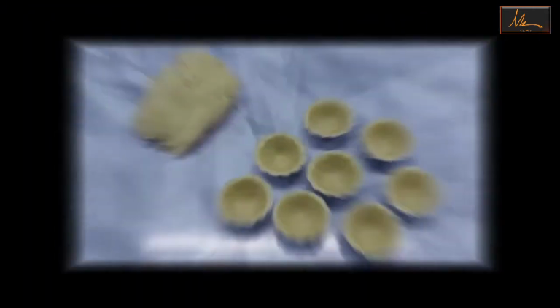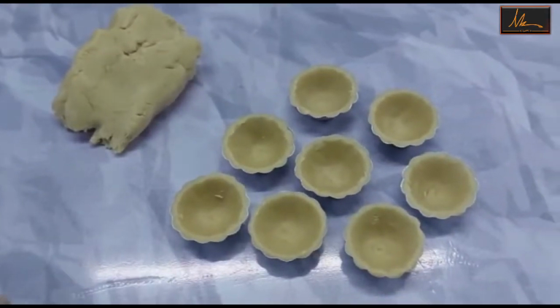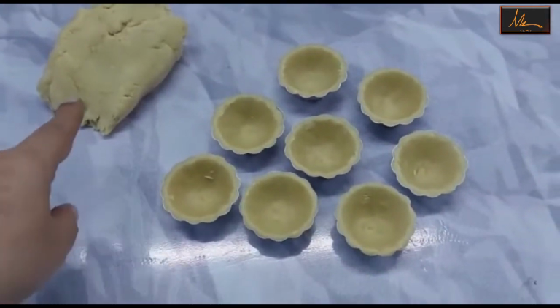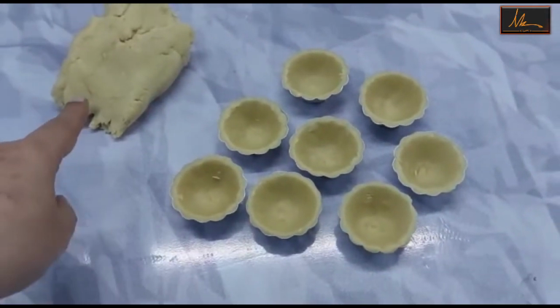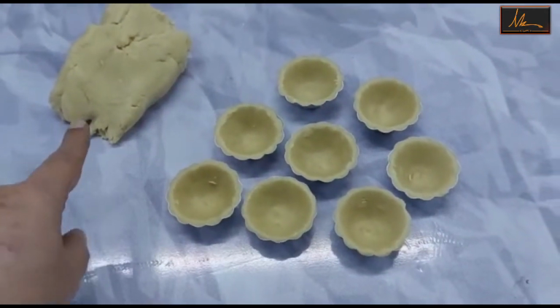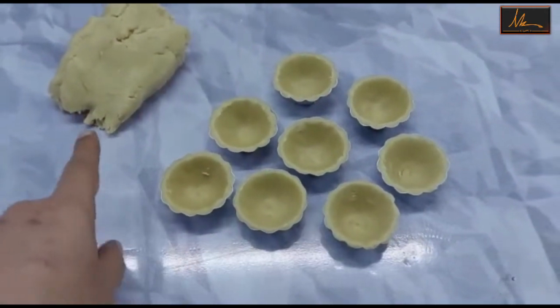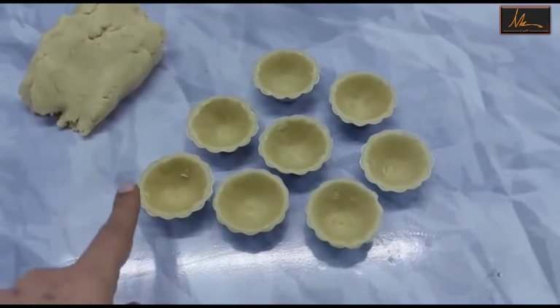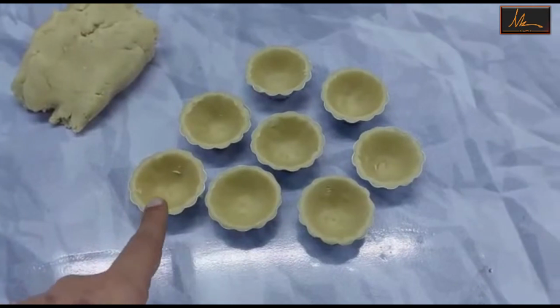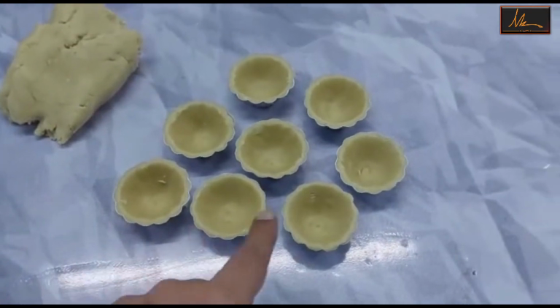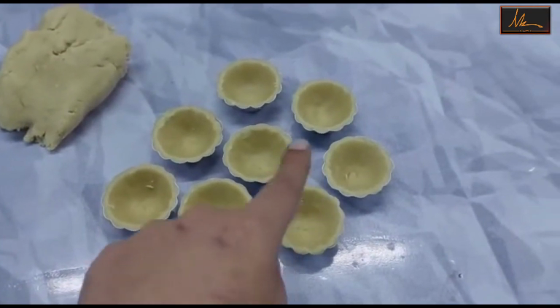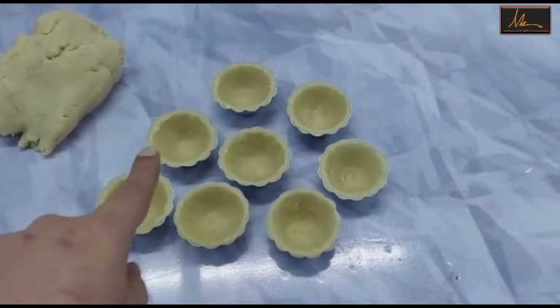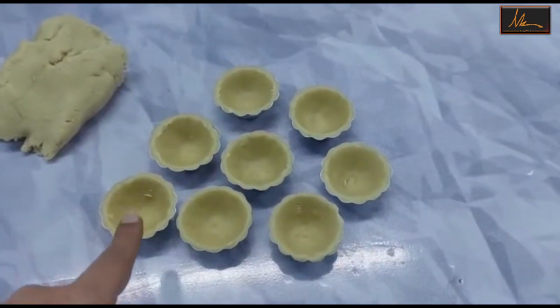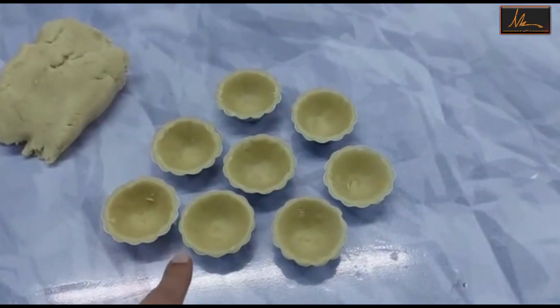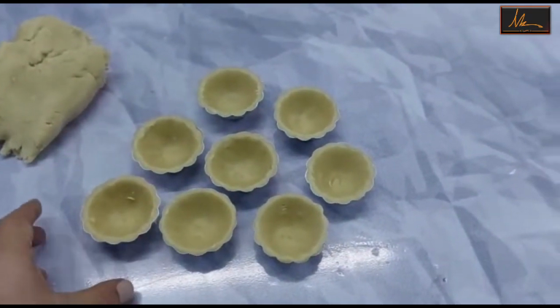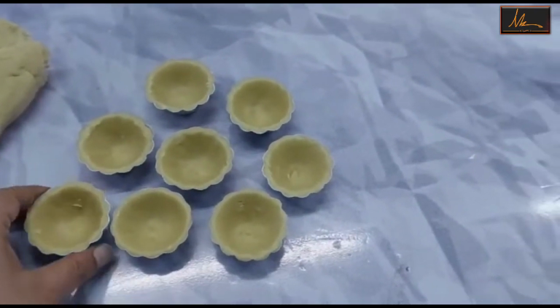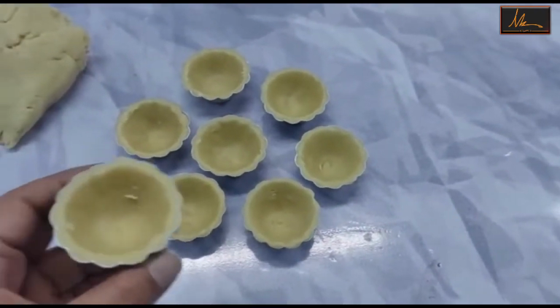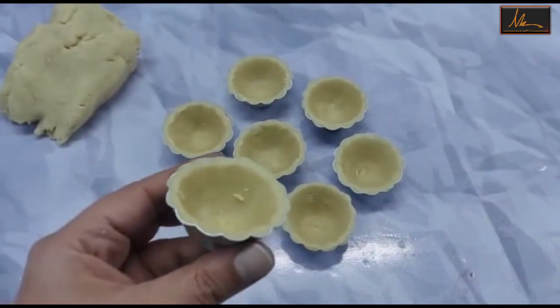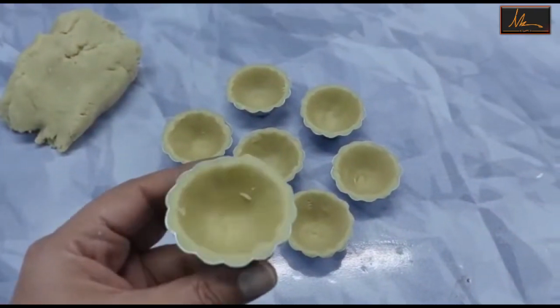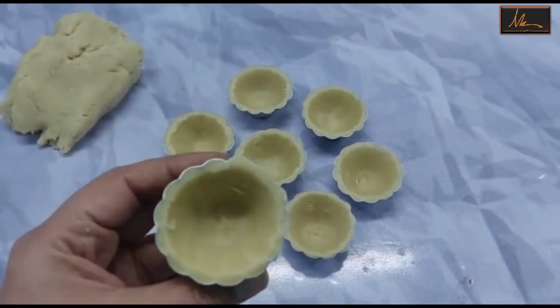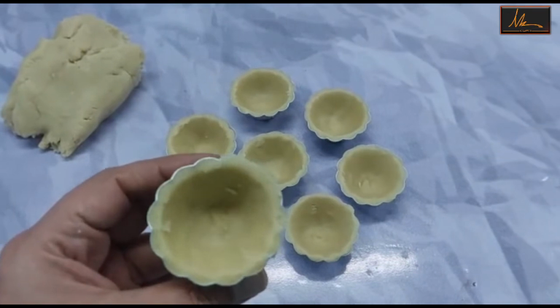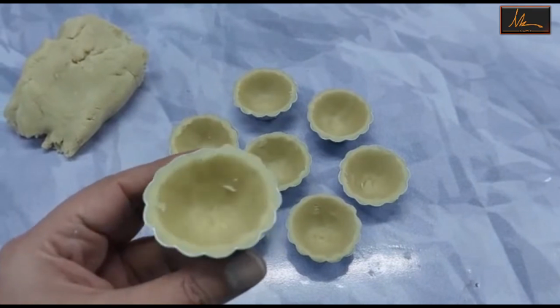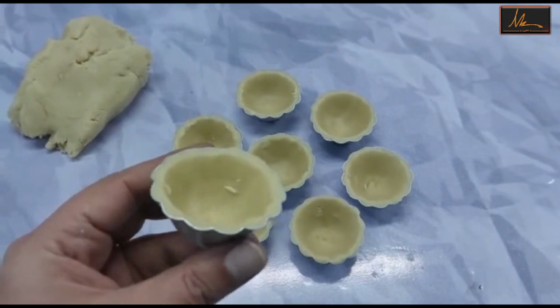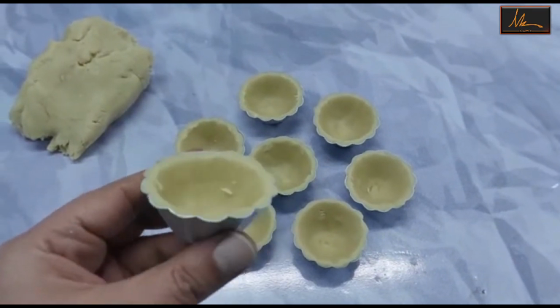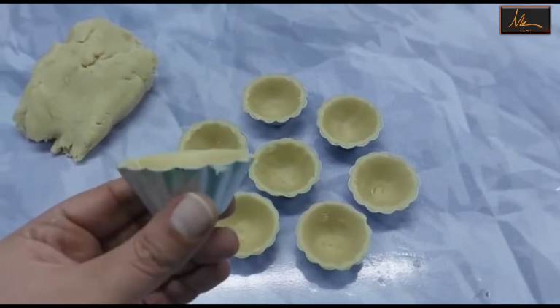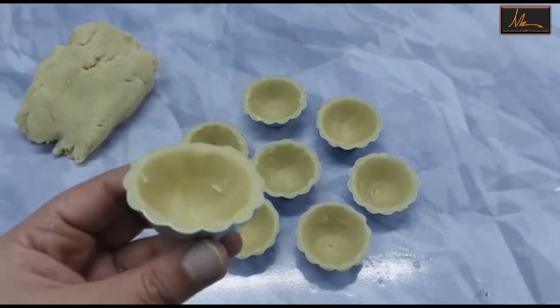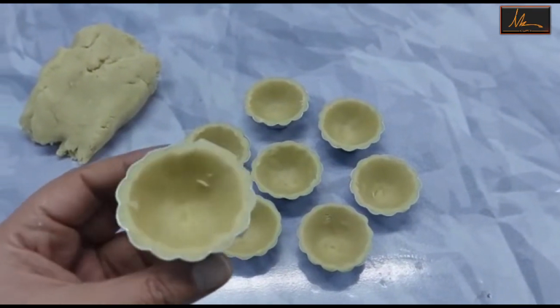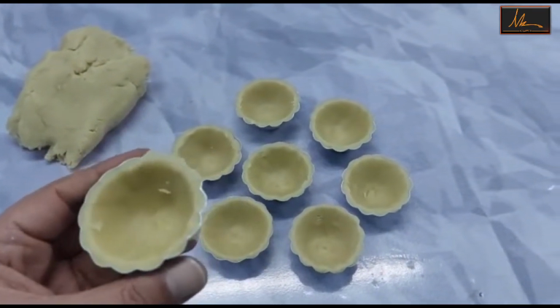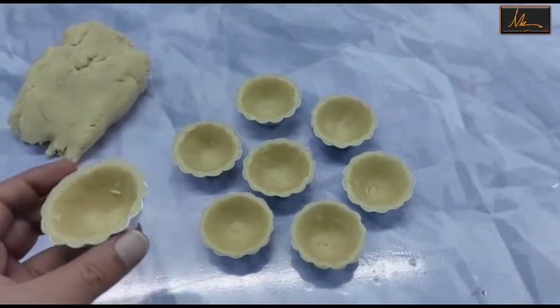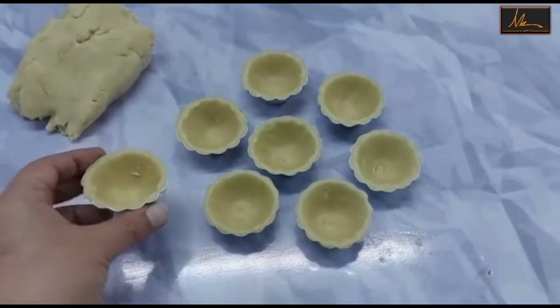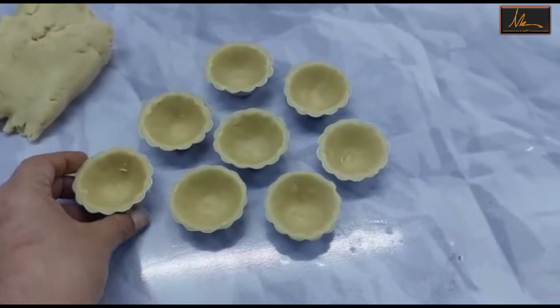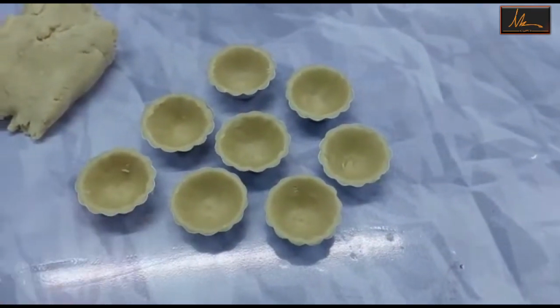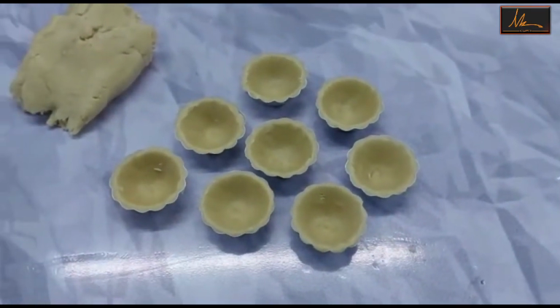I have made the shortcrust pastry which I have used to line the tarts. Don't line them very fat — they should be just medium. Line the tarts with the dough.